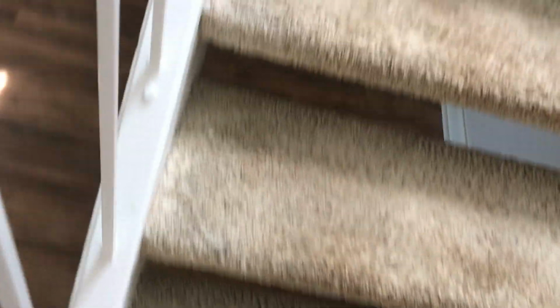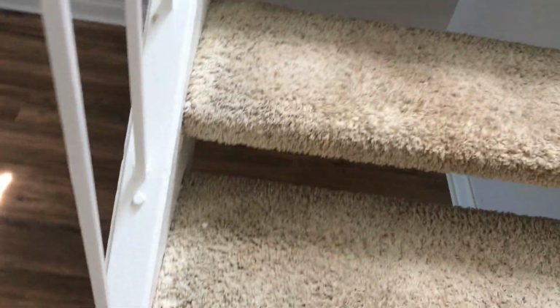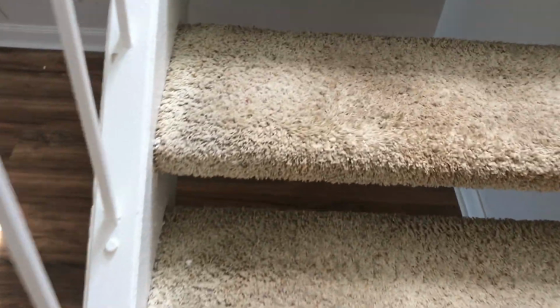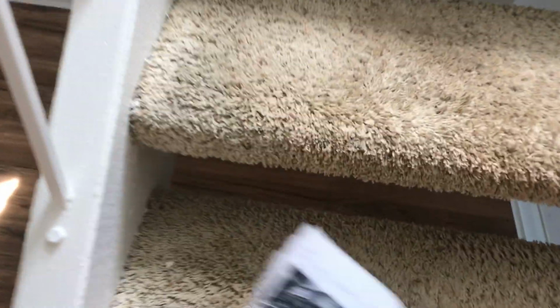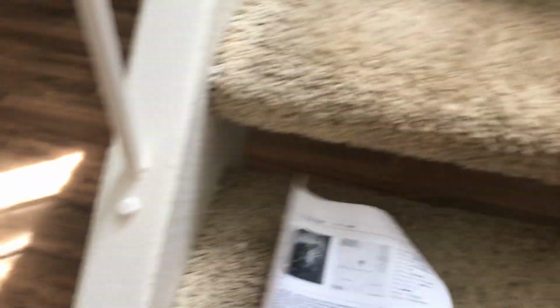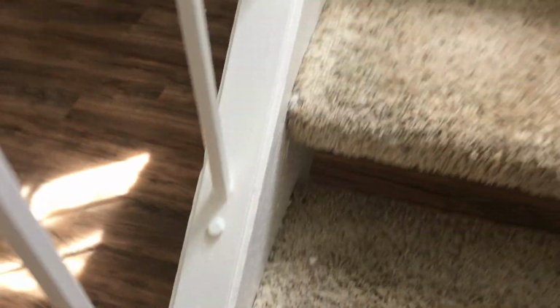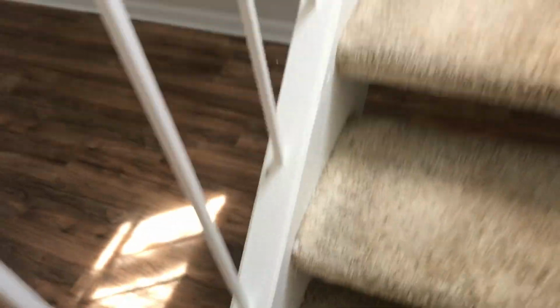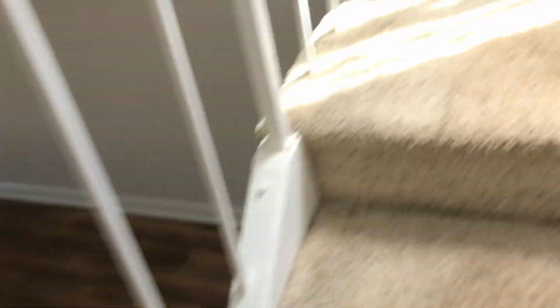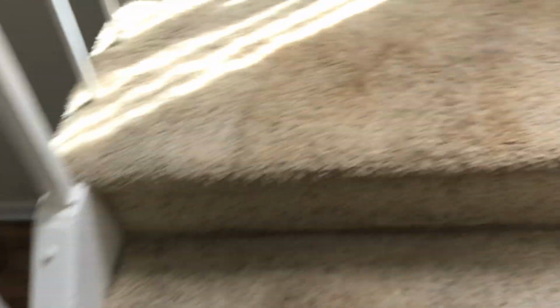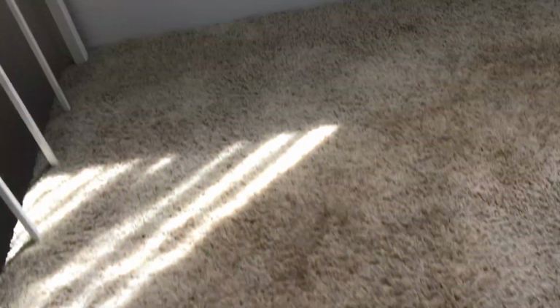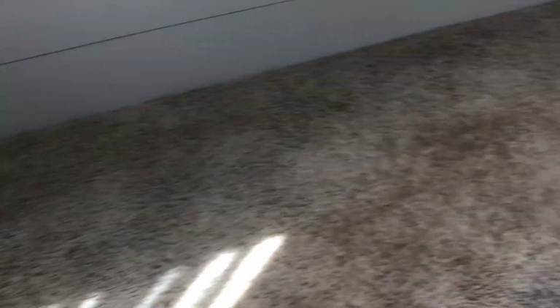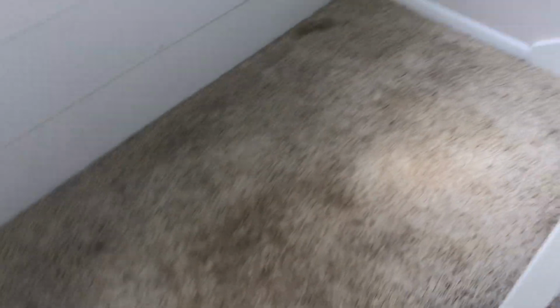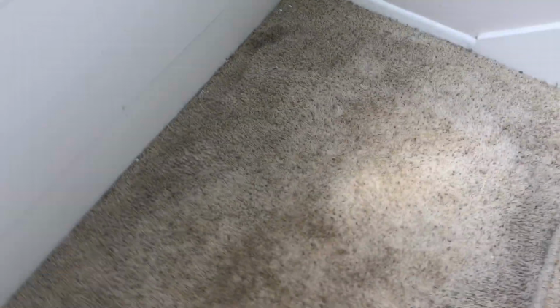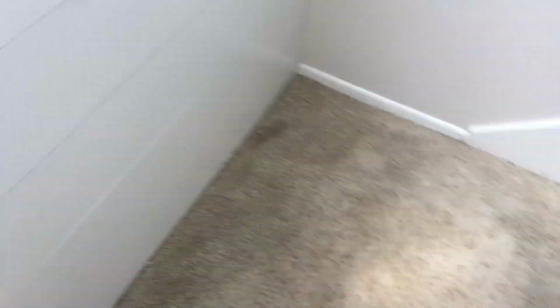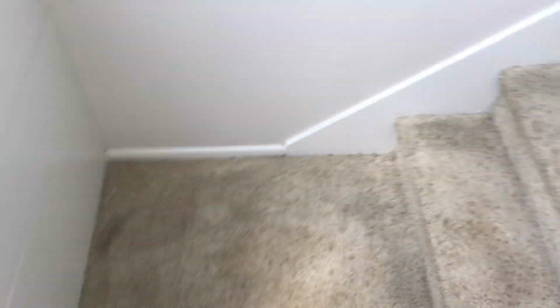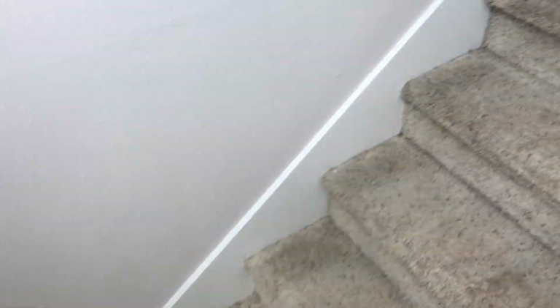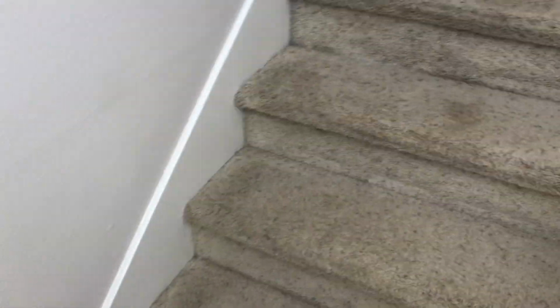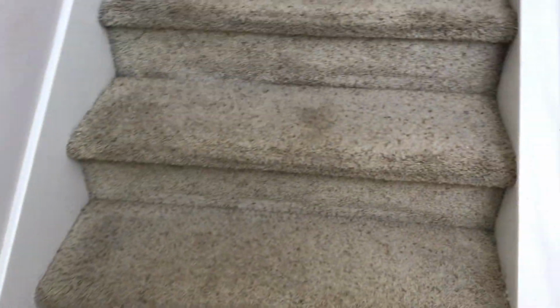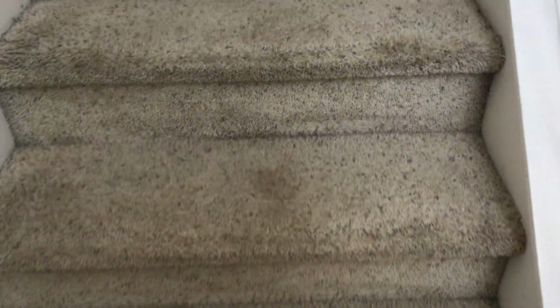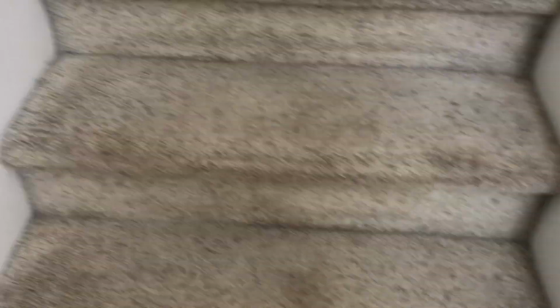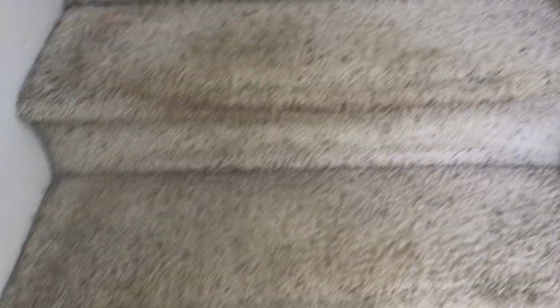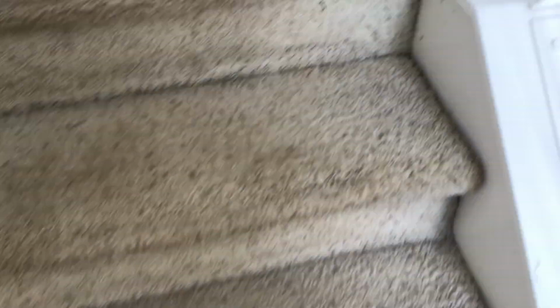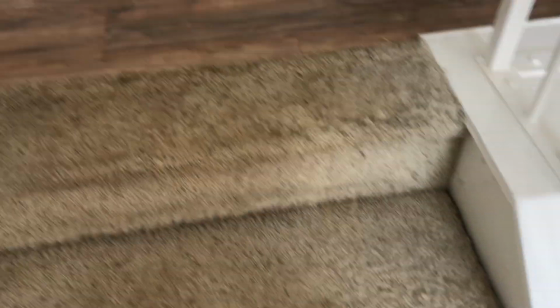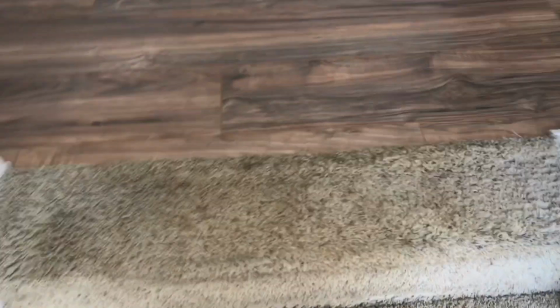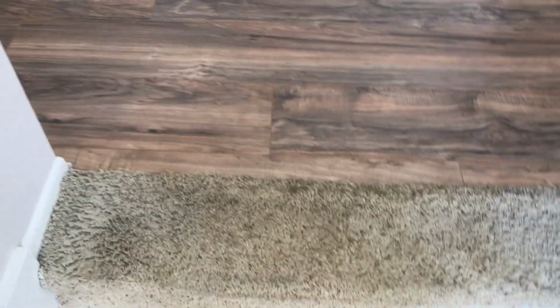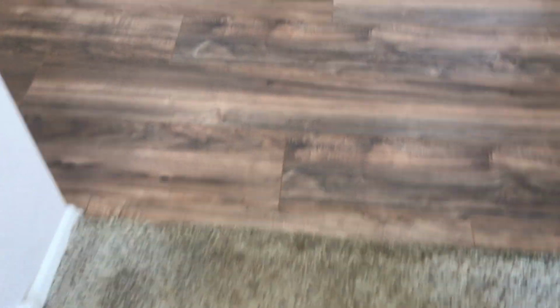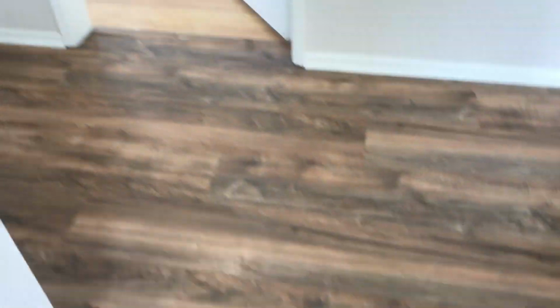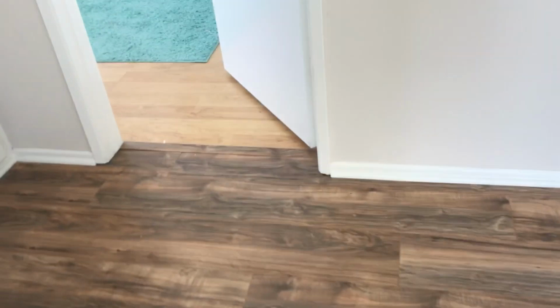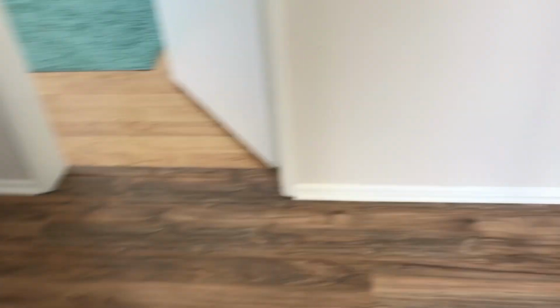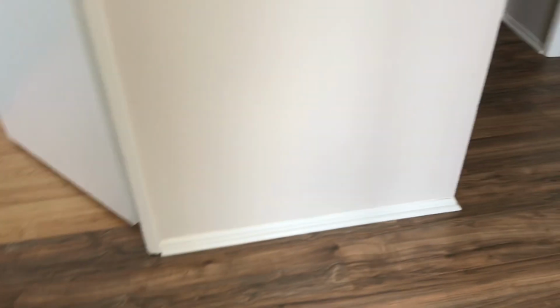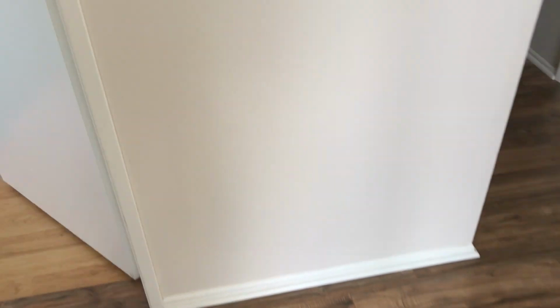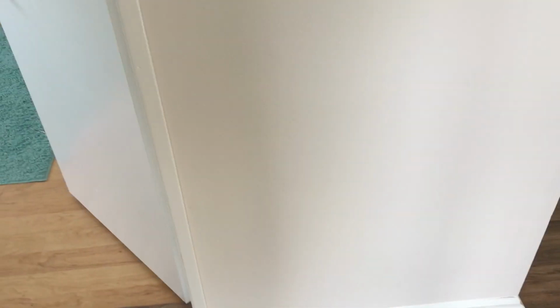And we're upstairs. The carpet's a little curious — it doesn't look new, but it's not that bad. It's just on the stairs.